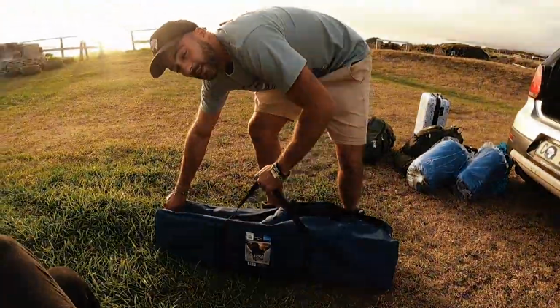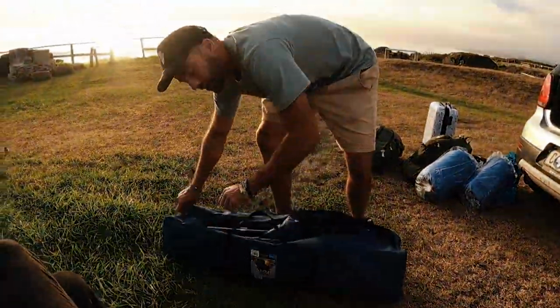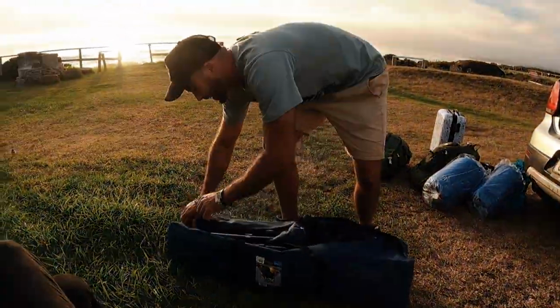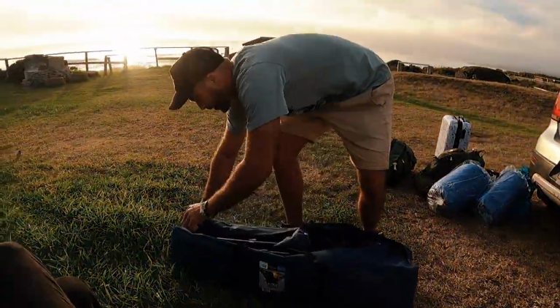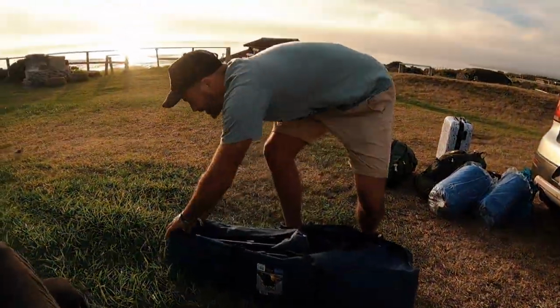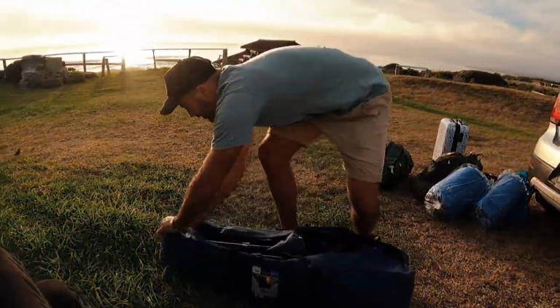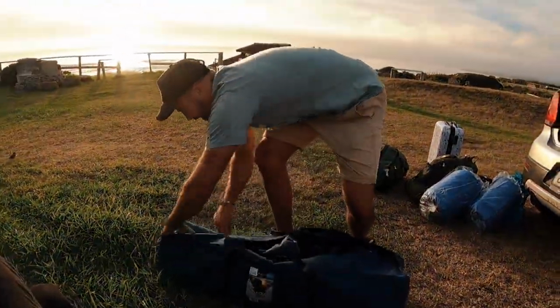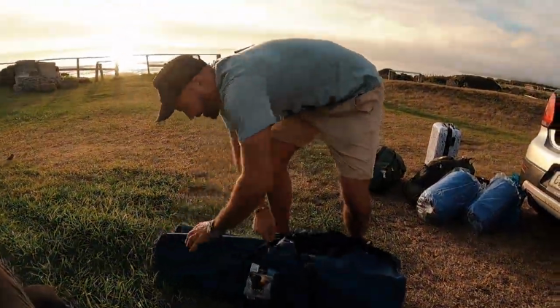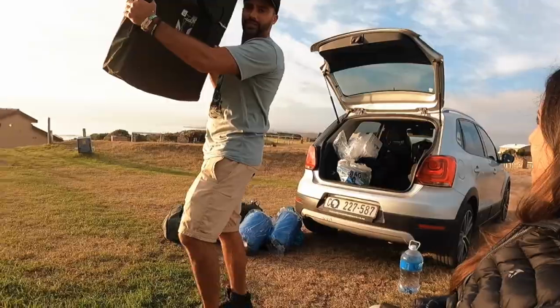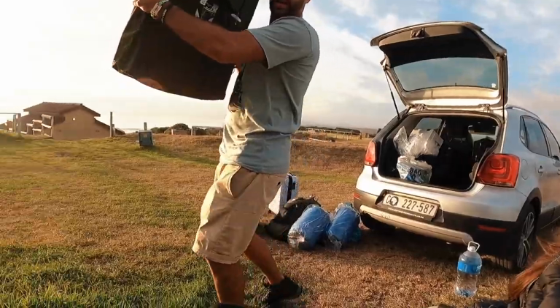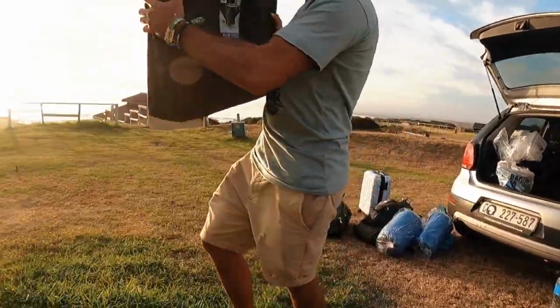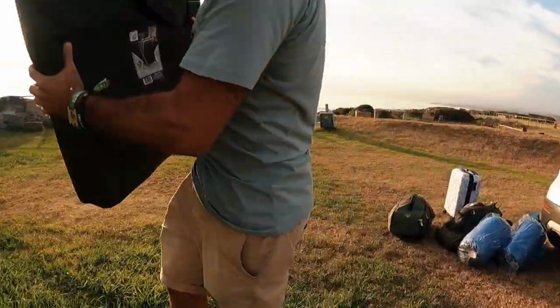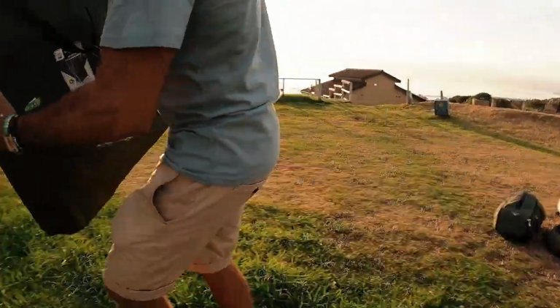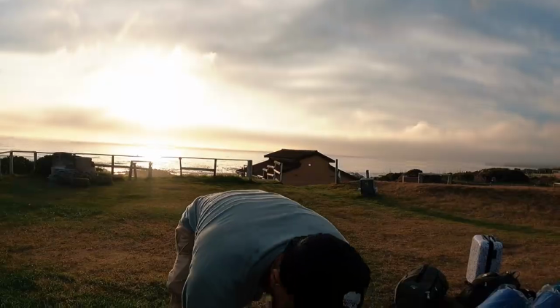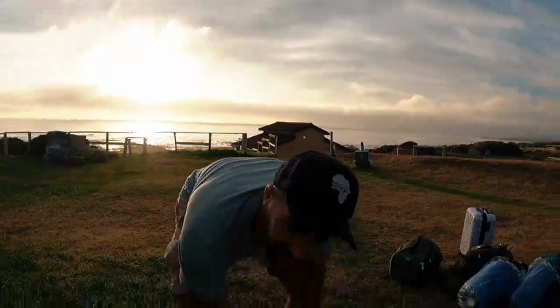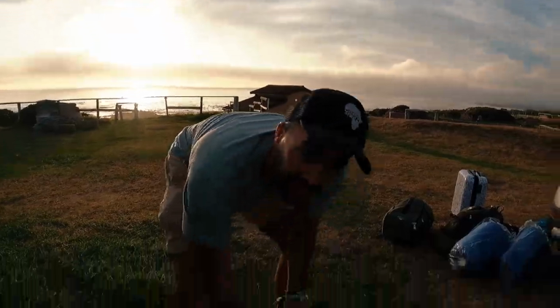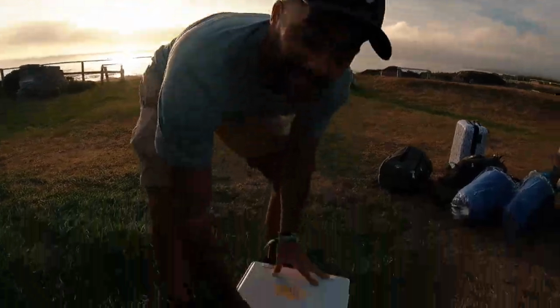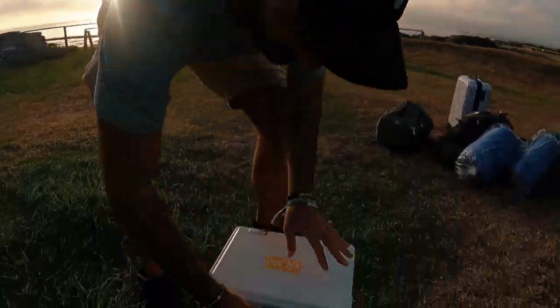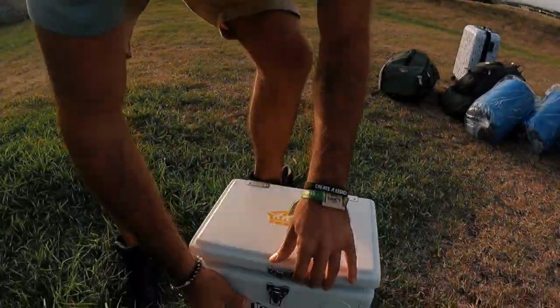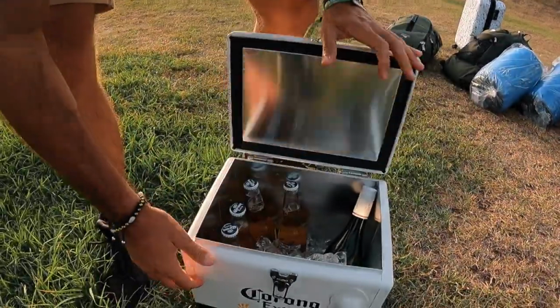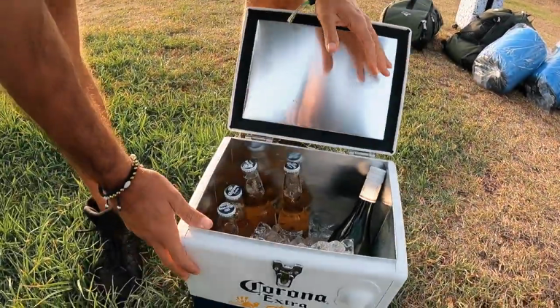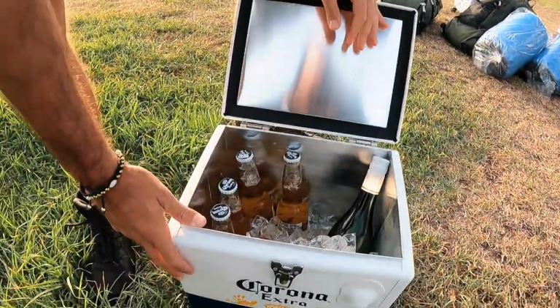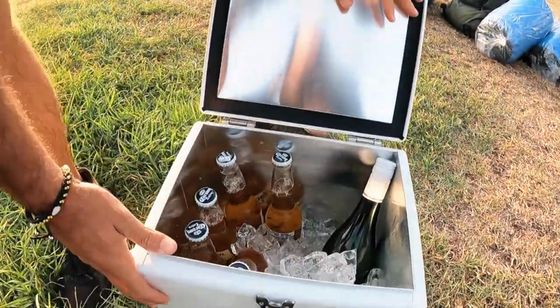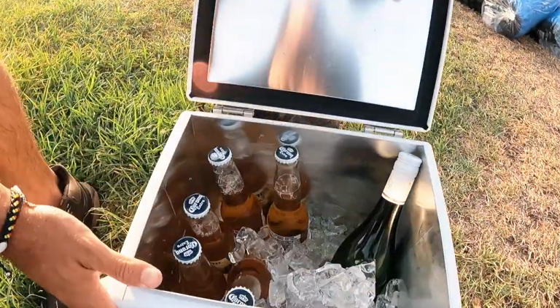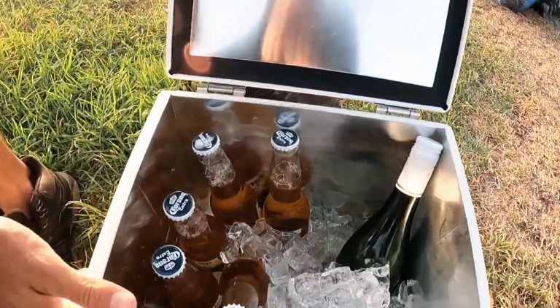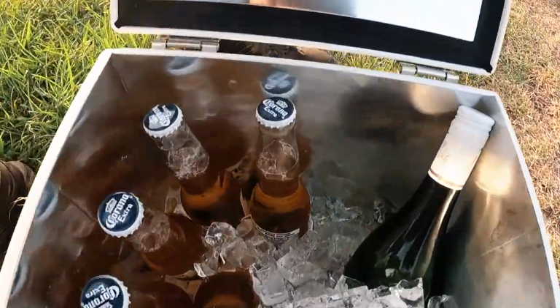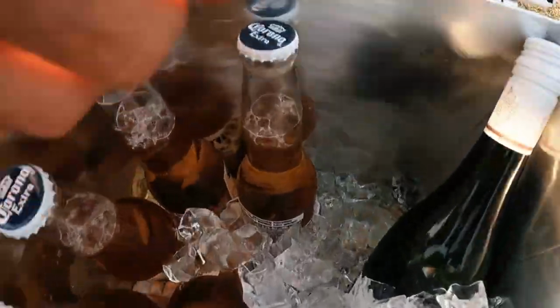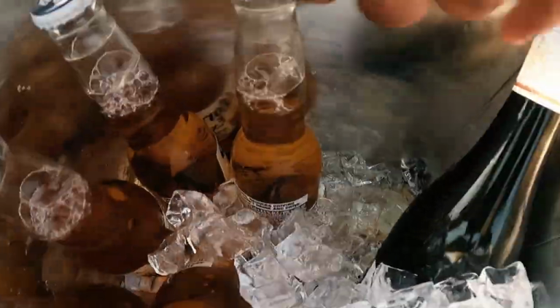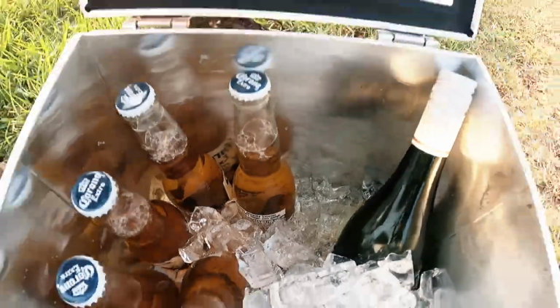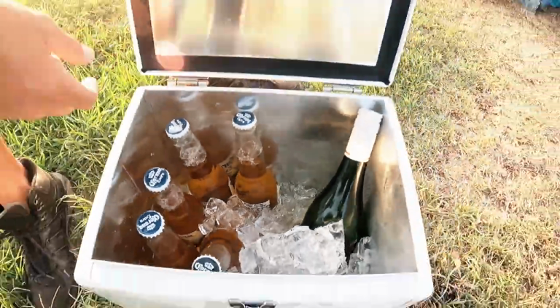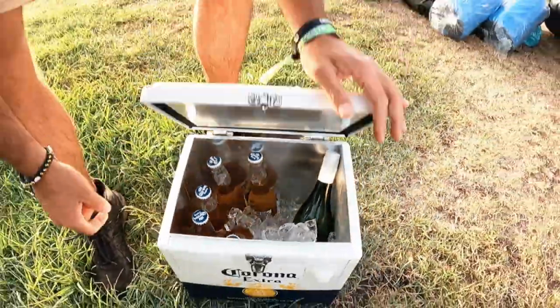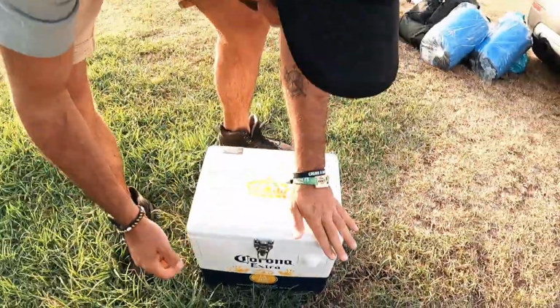I'll show you this later after I take everything out. We've got a steel cupboard shelf. Look inside here — got some Coronas for the boys and some nice wine.